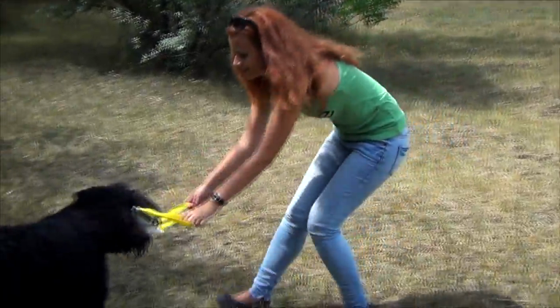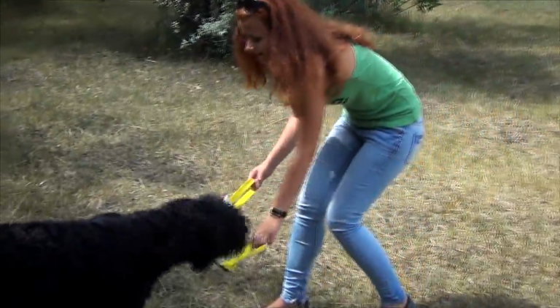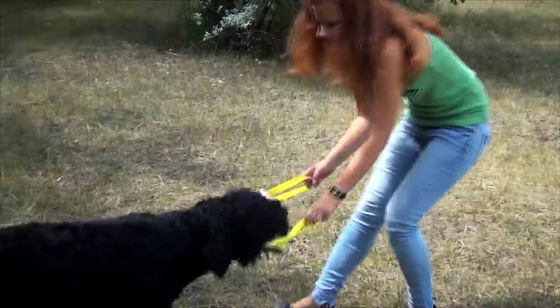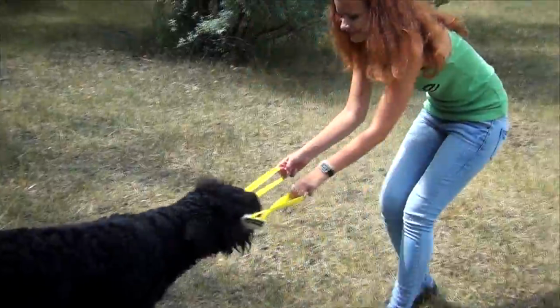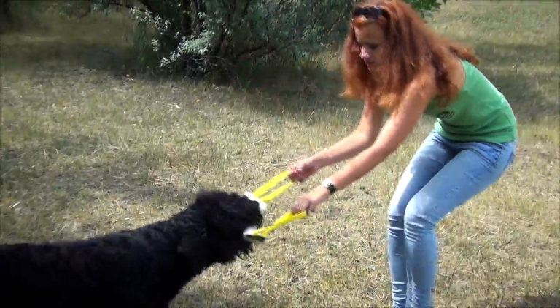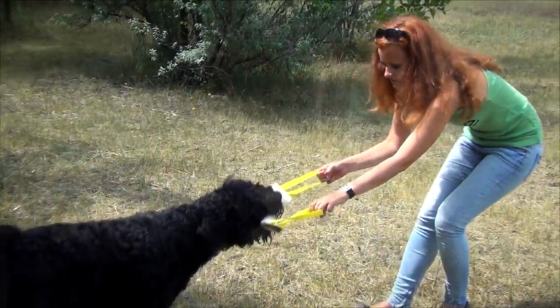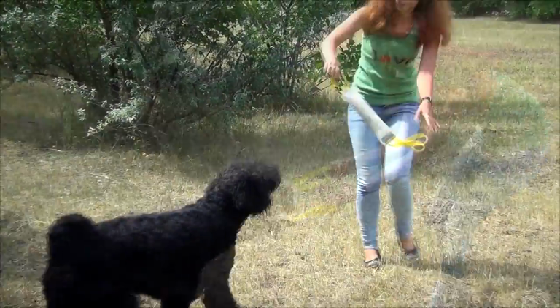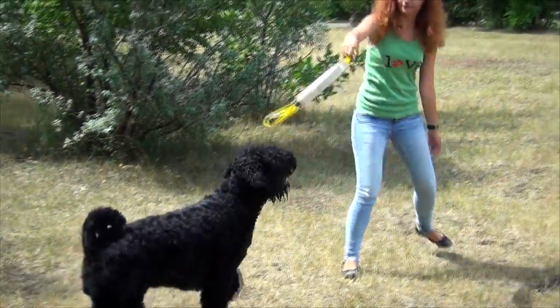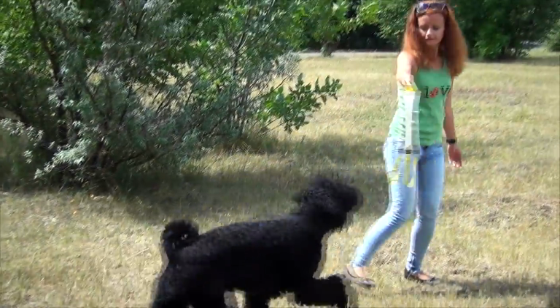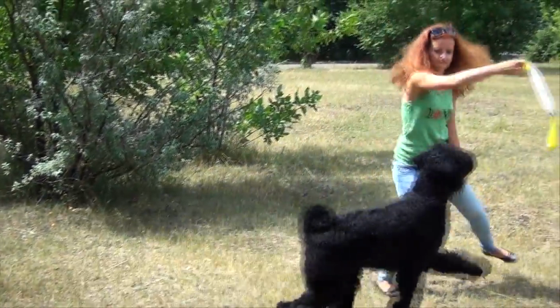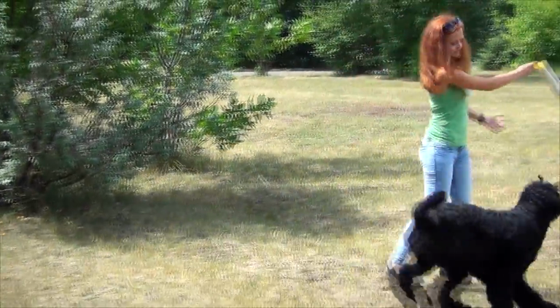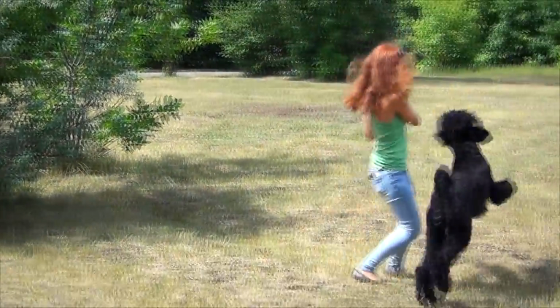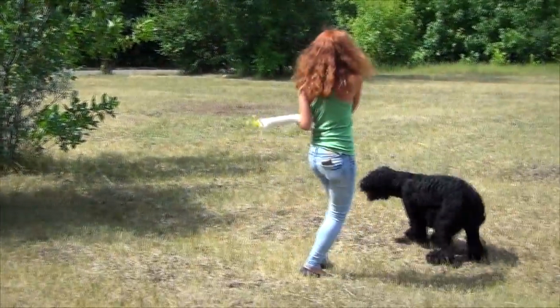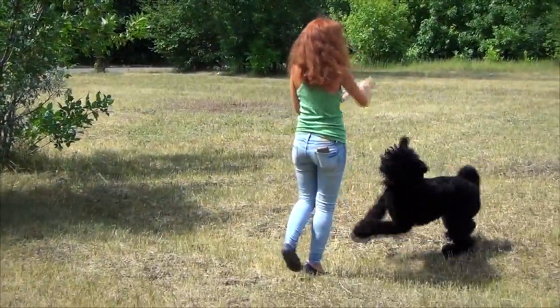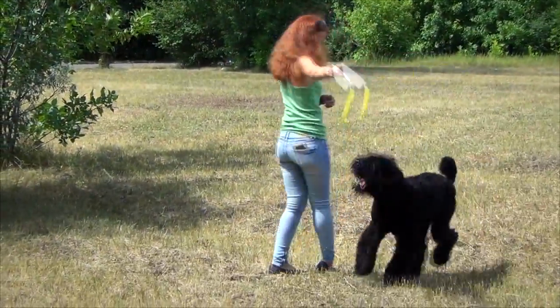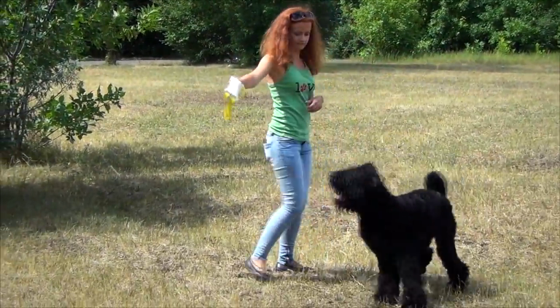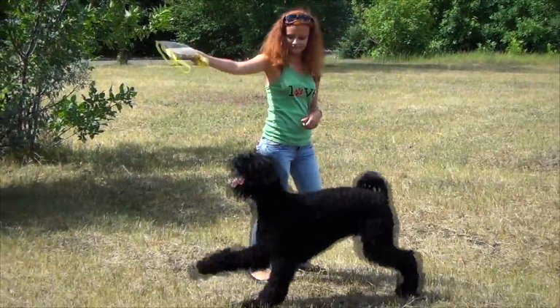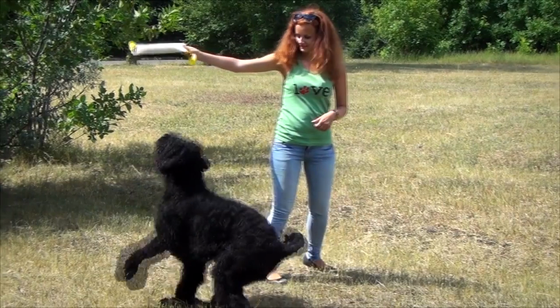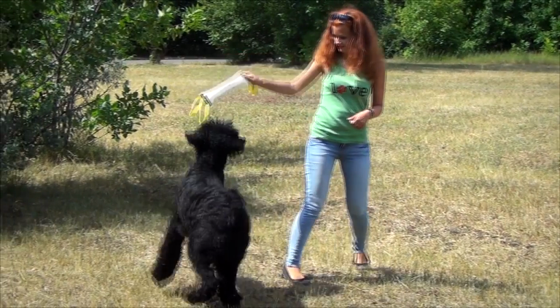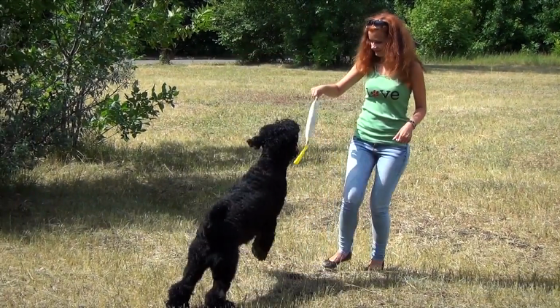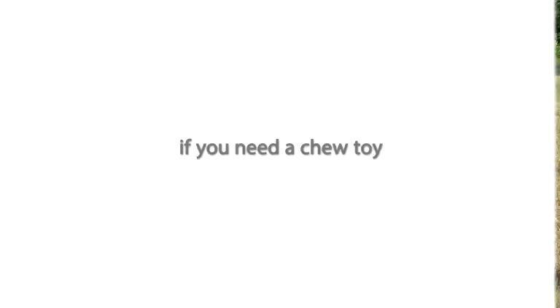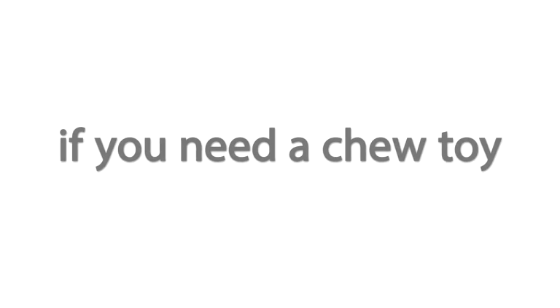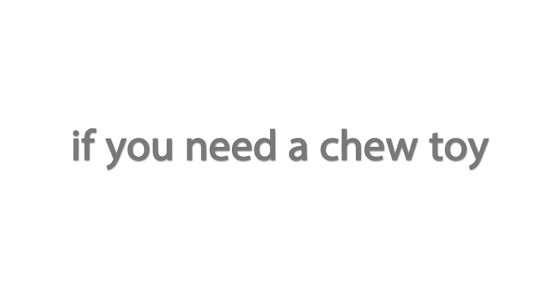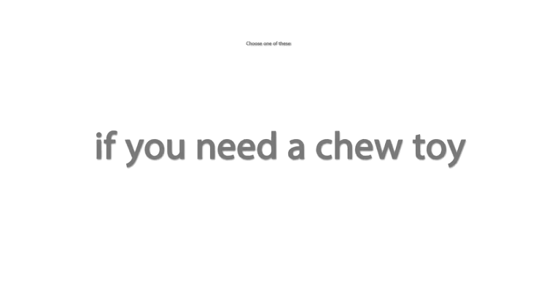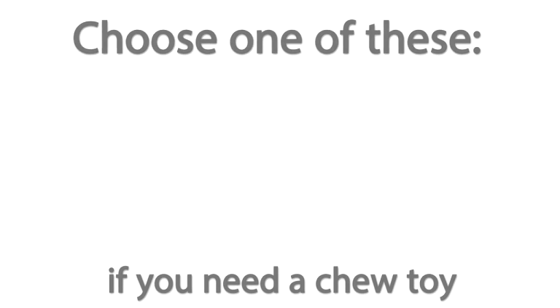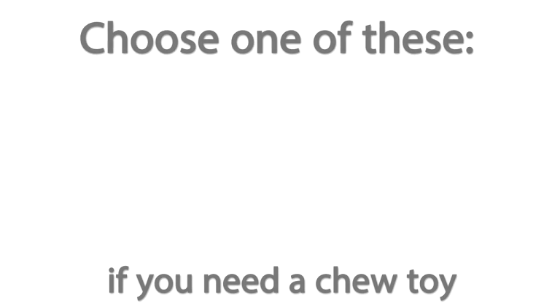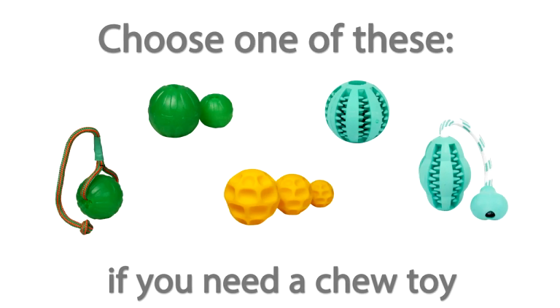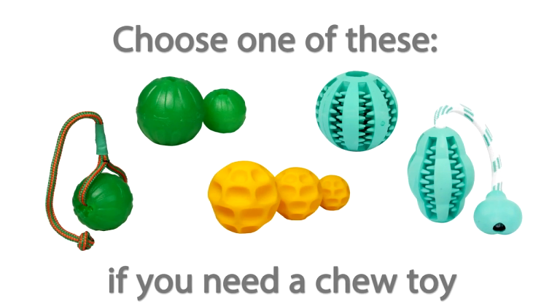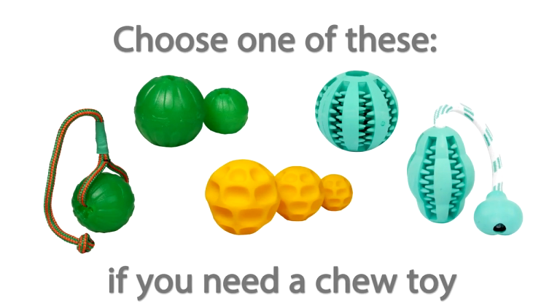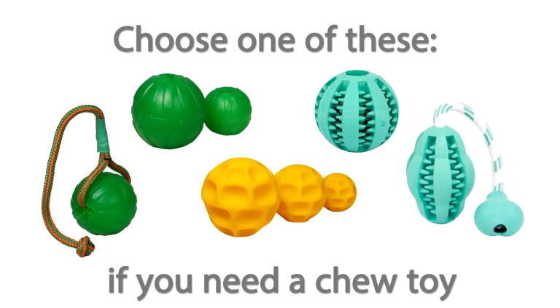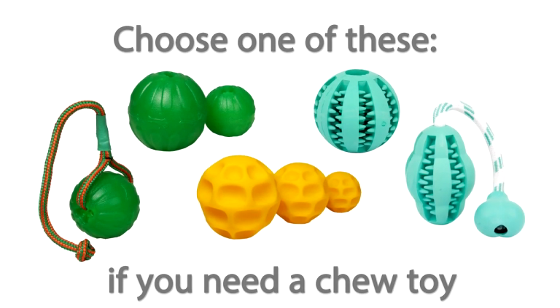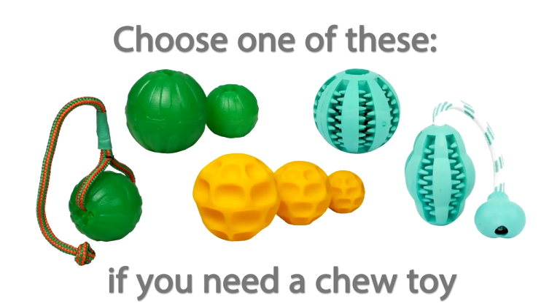Though the dog bite dog is wear-proof, it is not recommended to let your canine chew it — it is a training tool. If you need a chew toy, you can choose one of these to train and play with your dog.